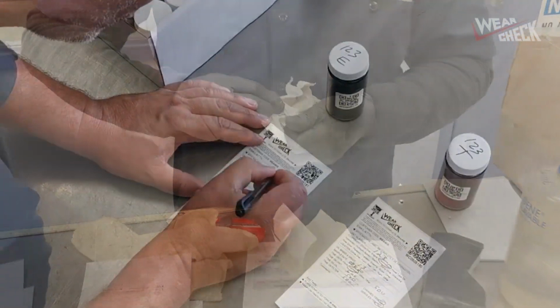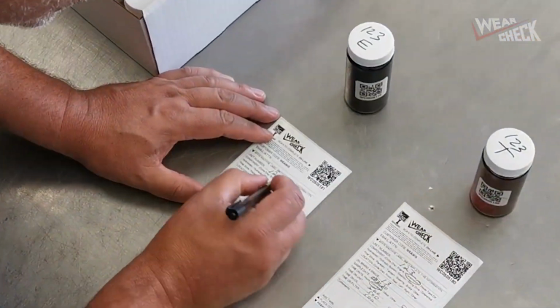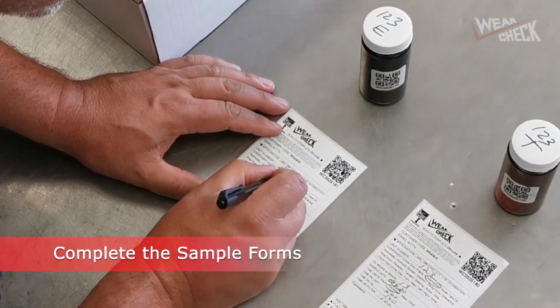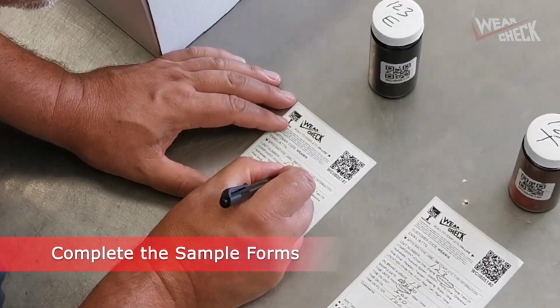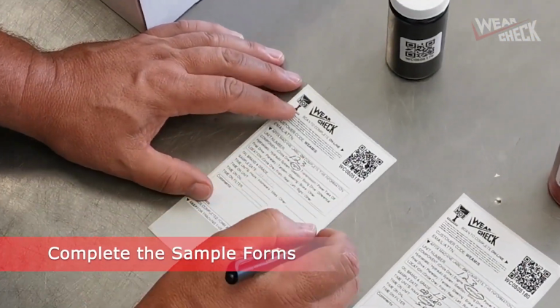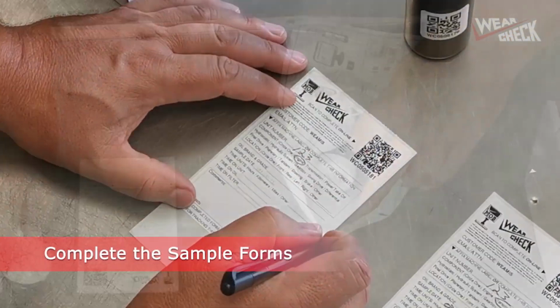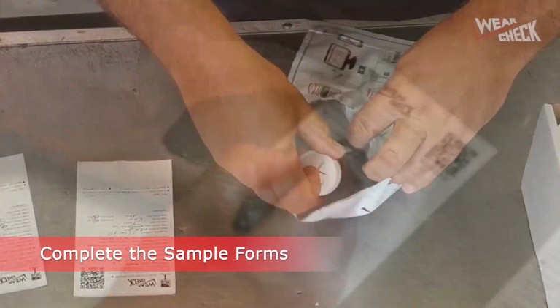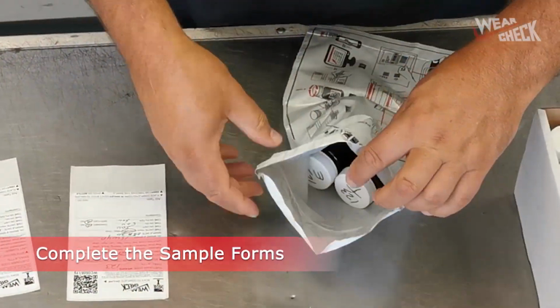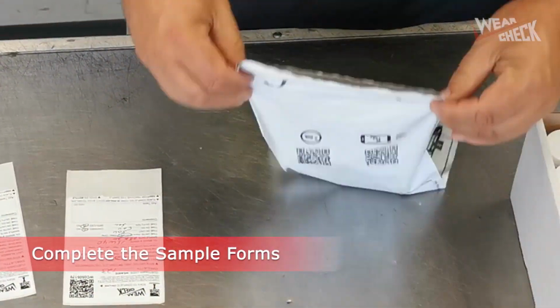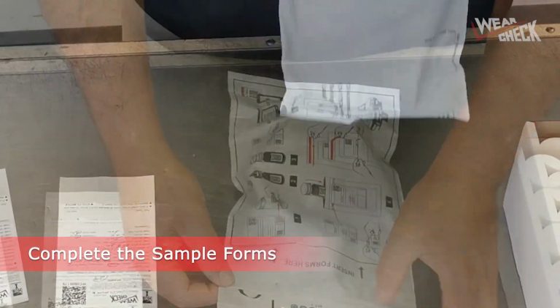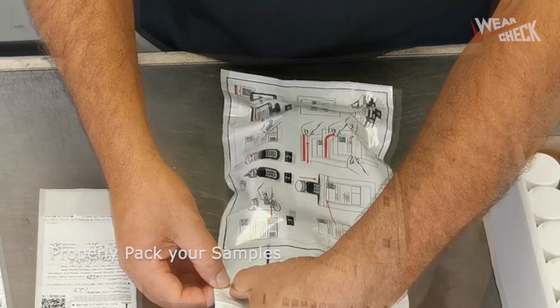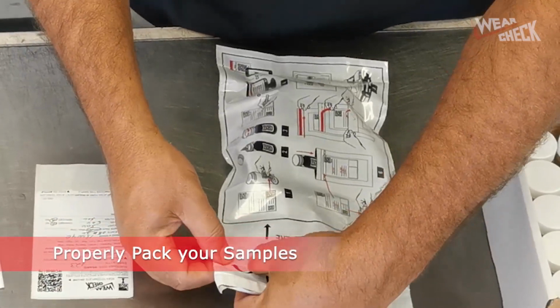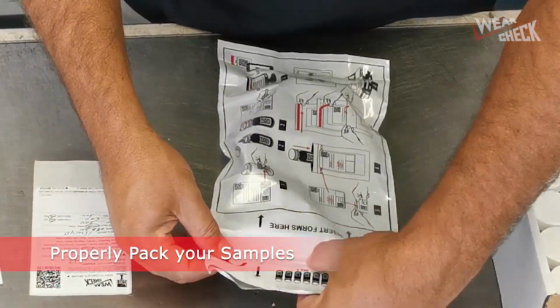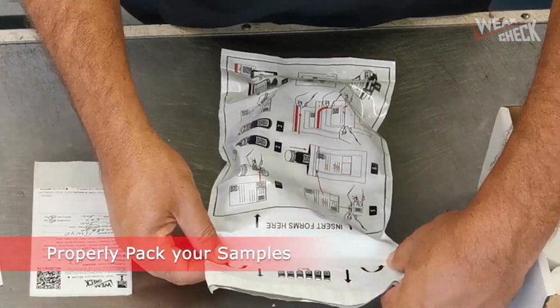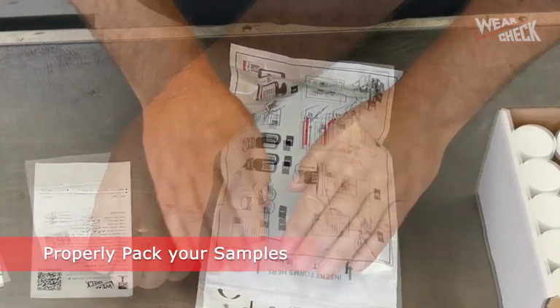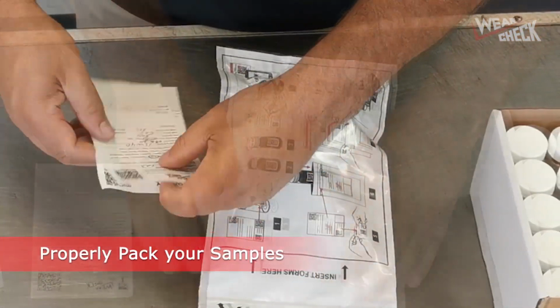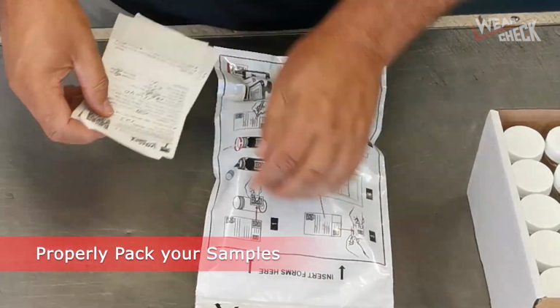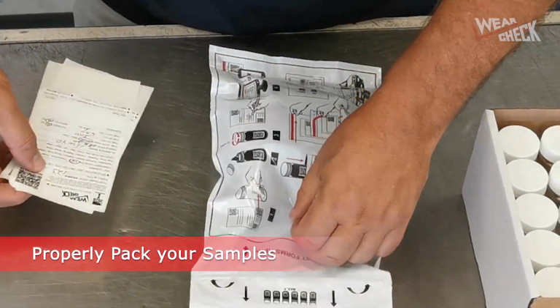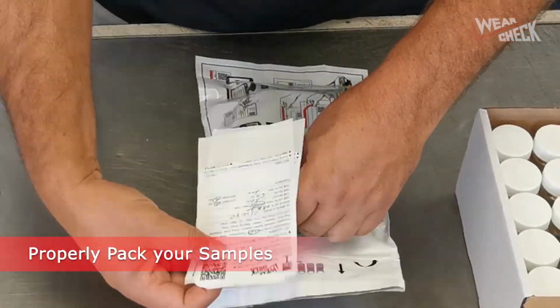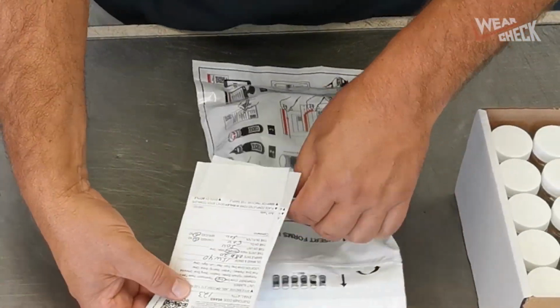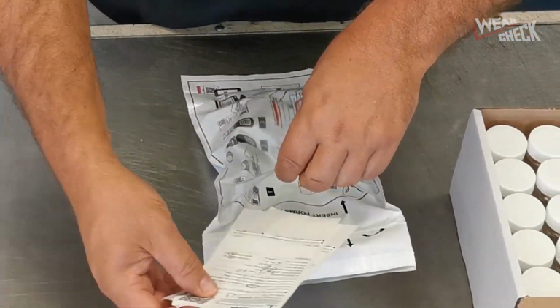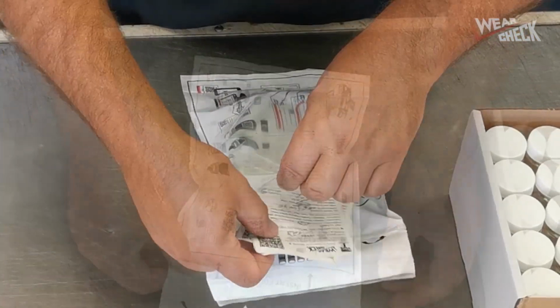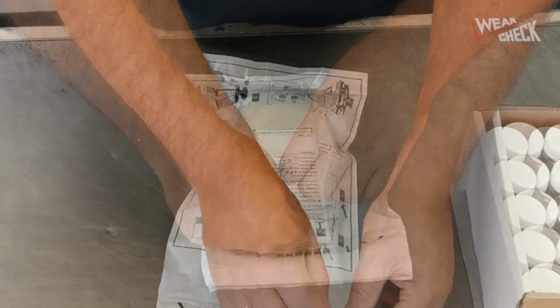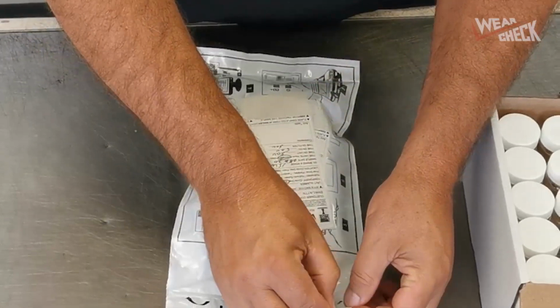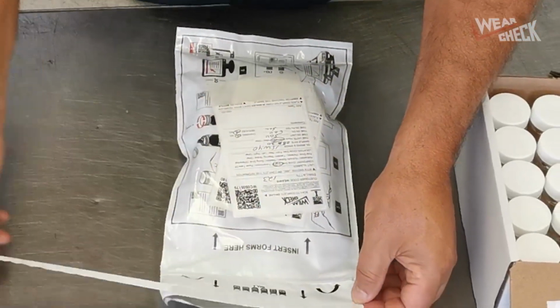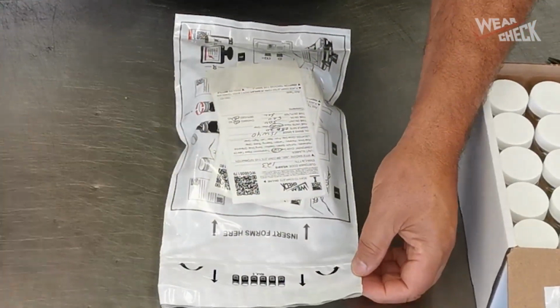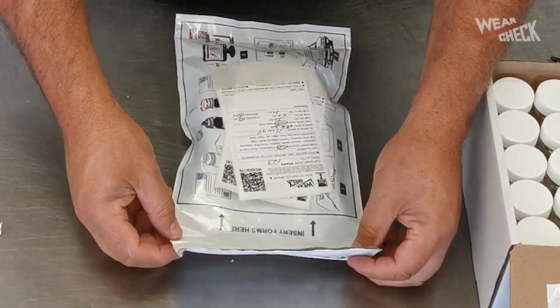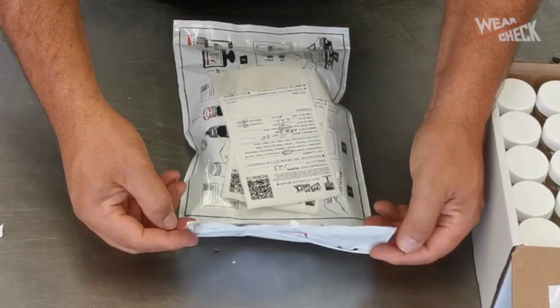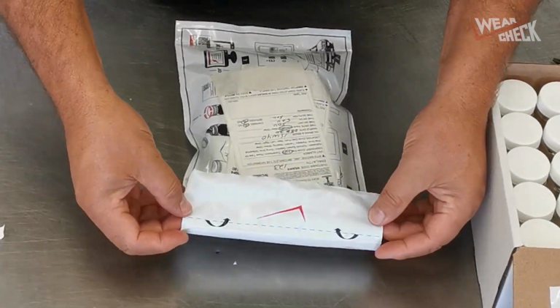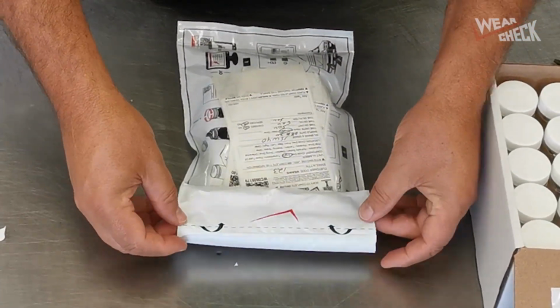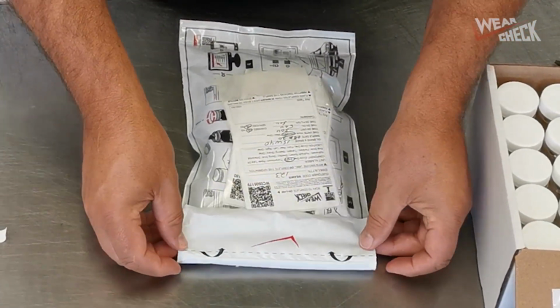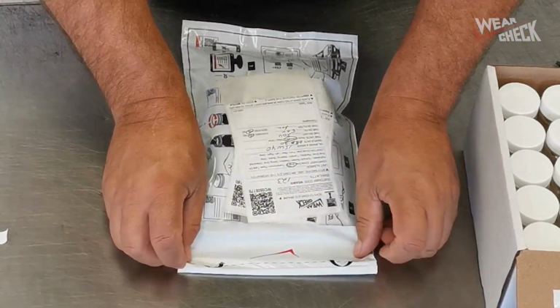So to better assist our technicians and to ensure the samples are properly processed, please make sure to complete your sample forms, properly pack your samples, and avoid some of these common issues we've covered today. And make sure to watch our video on properly submitting samples to the WearCheck laboratory.